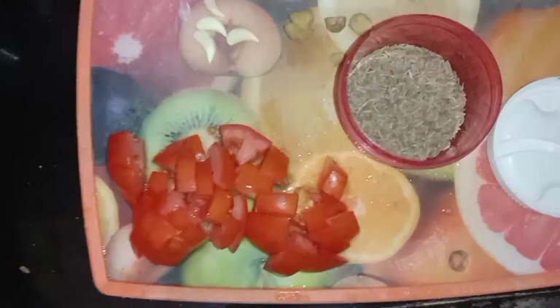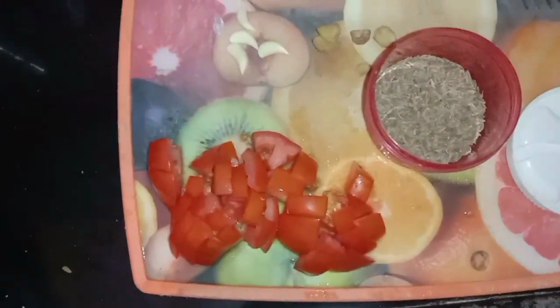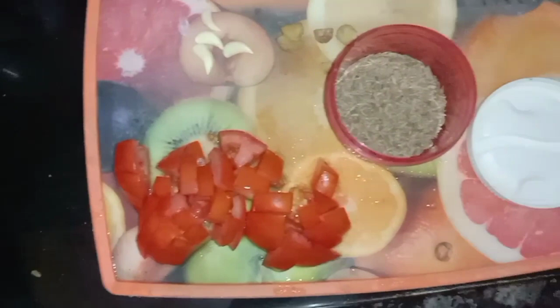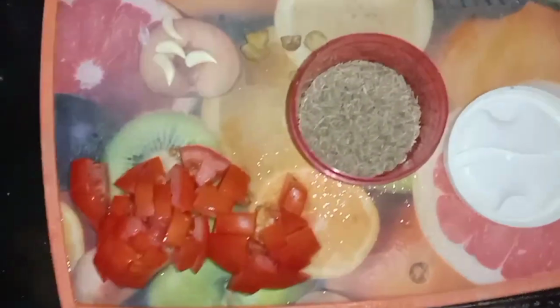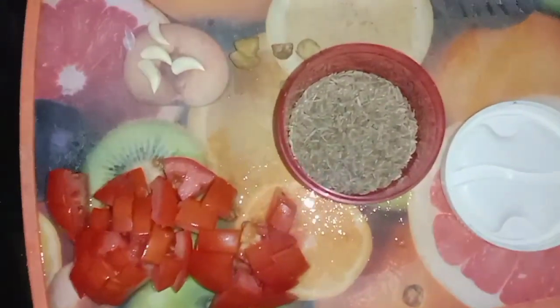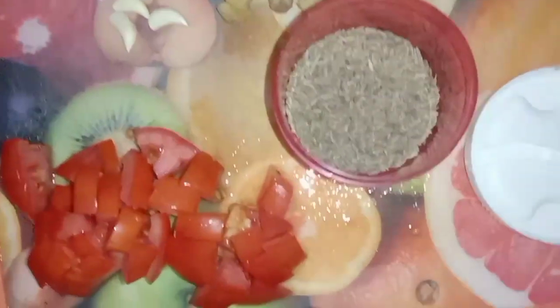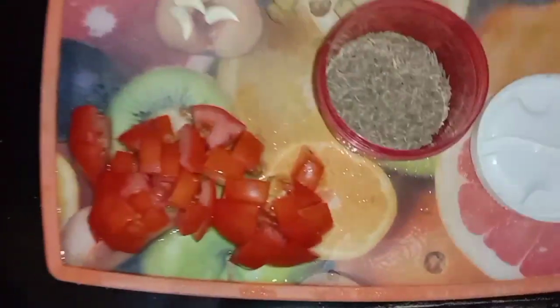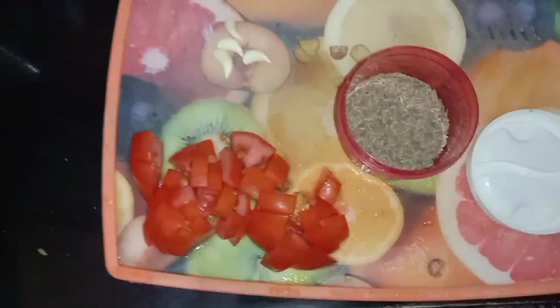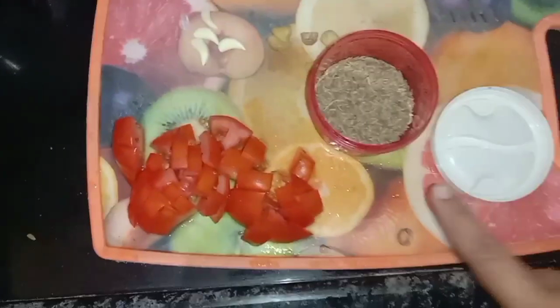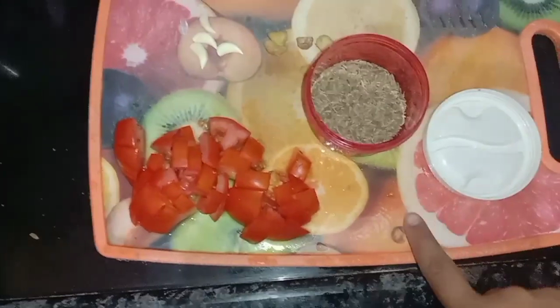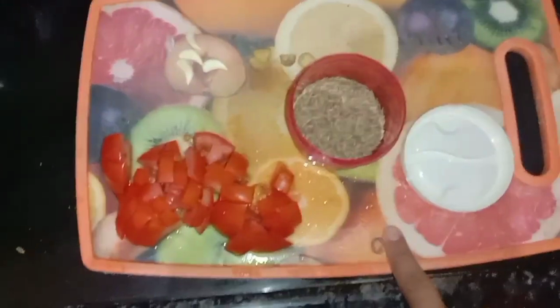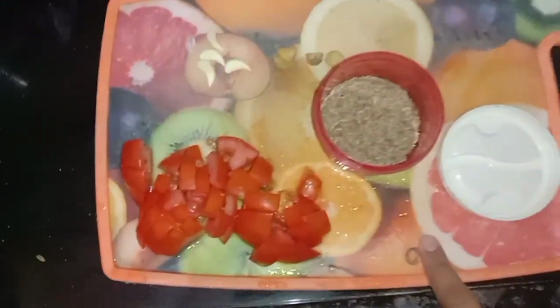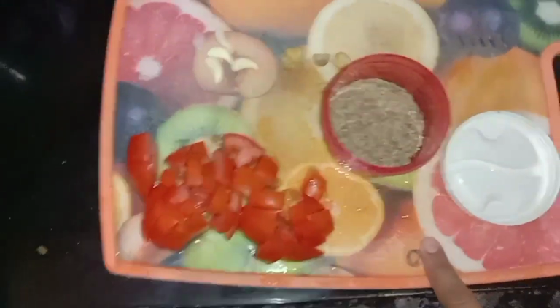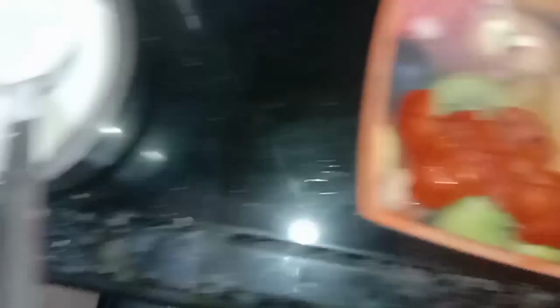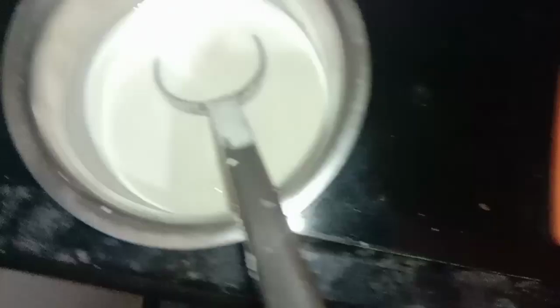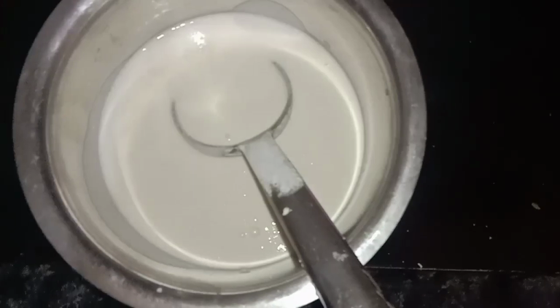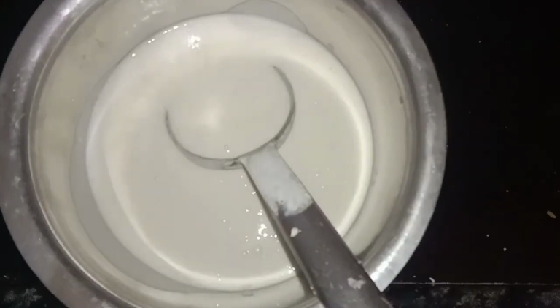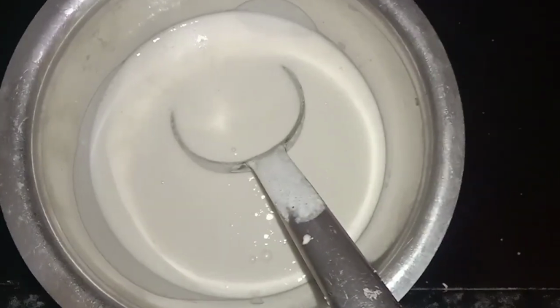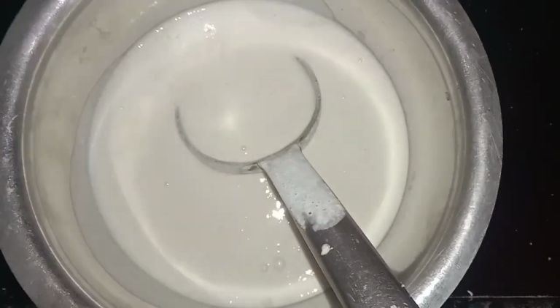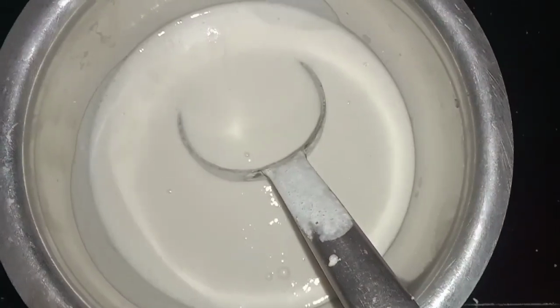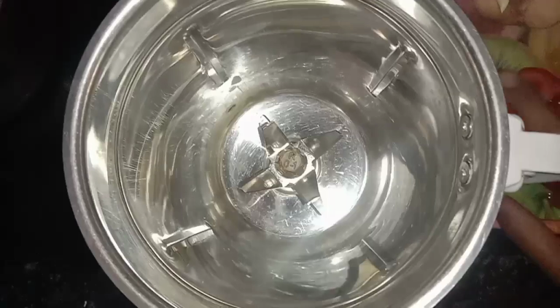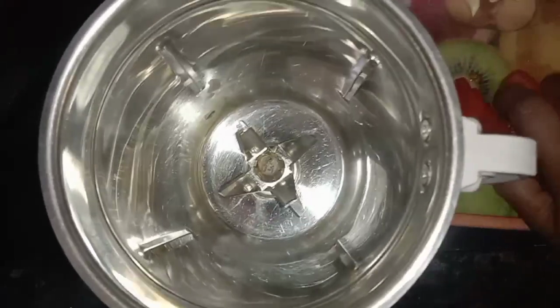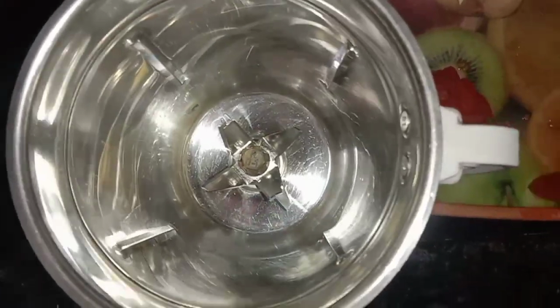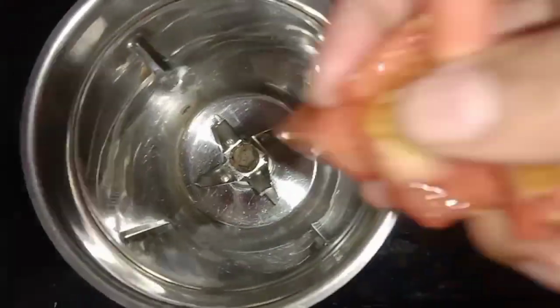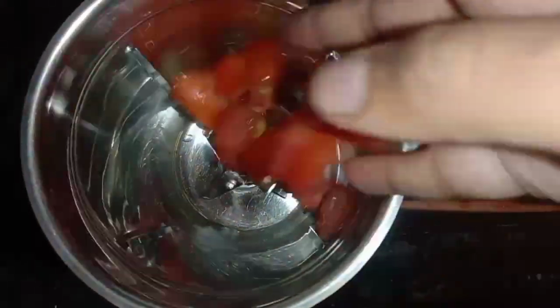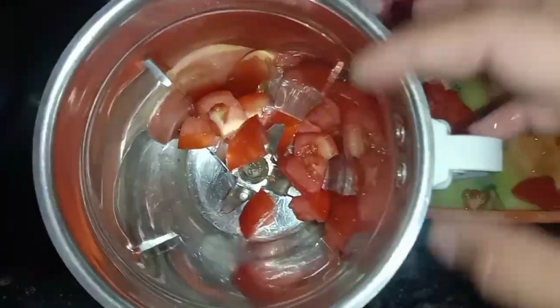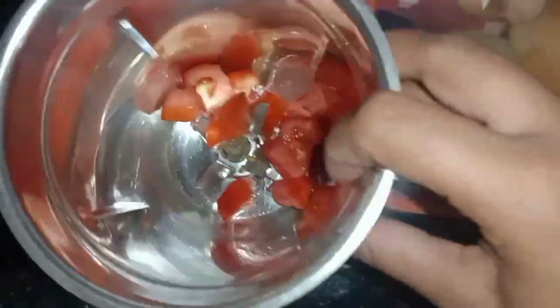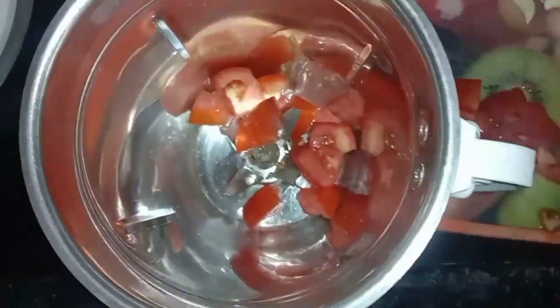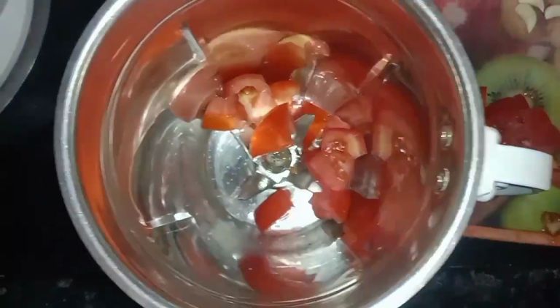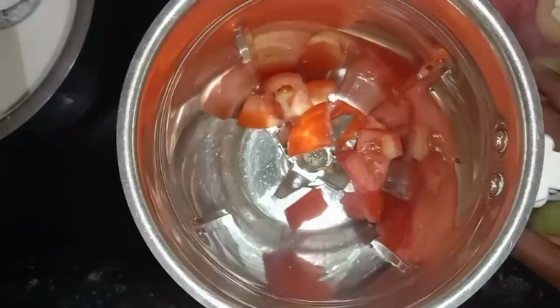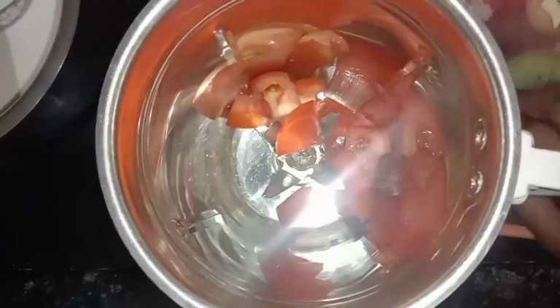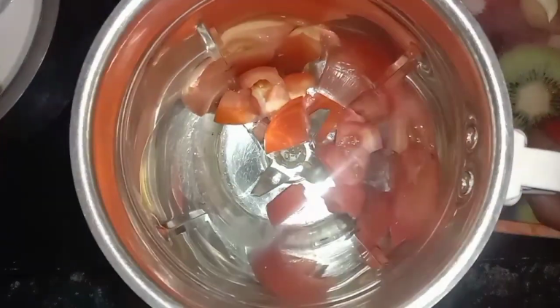Let's add the tomatoes a little. Now we stir the tomato. The whole tomato mixture is ready.